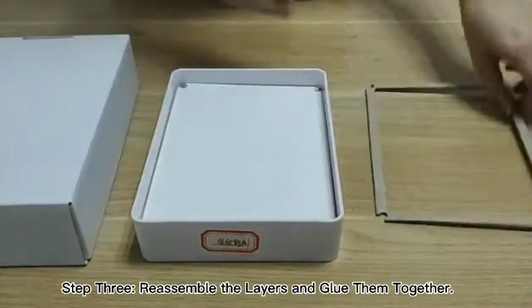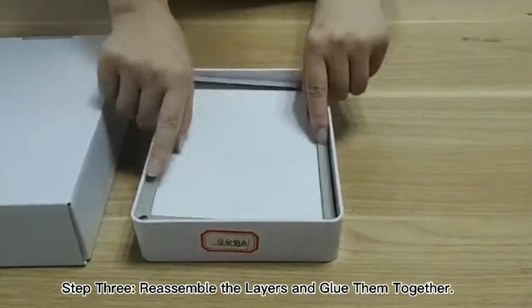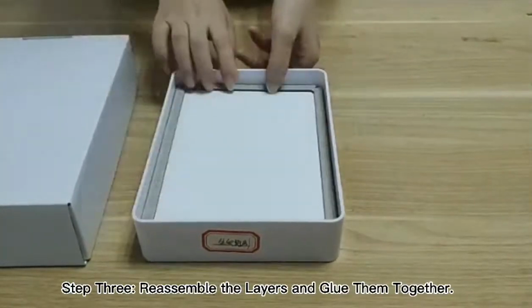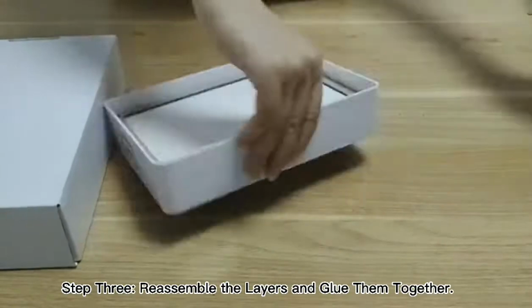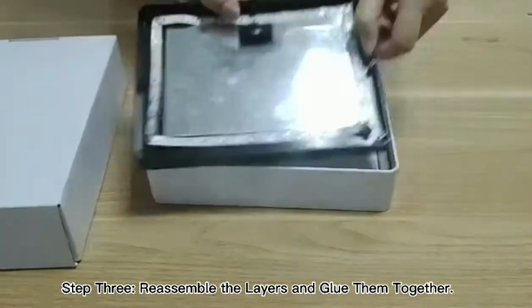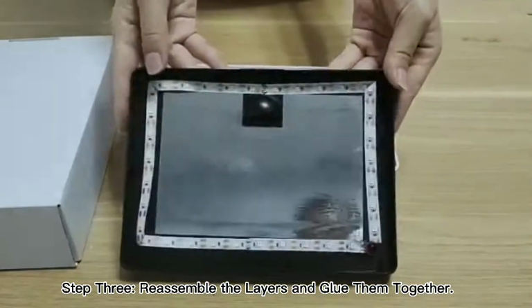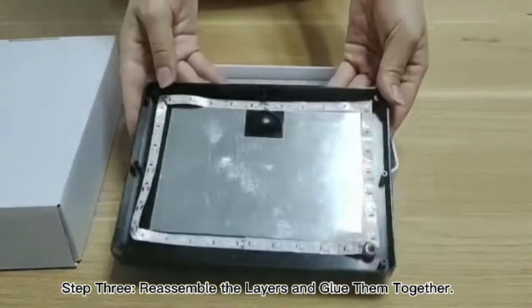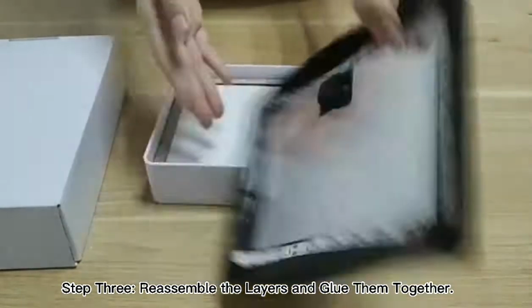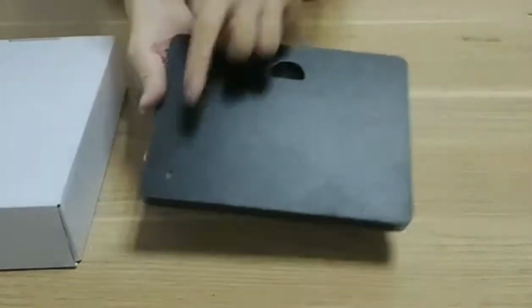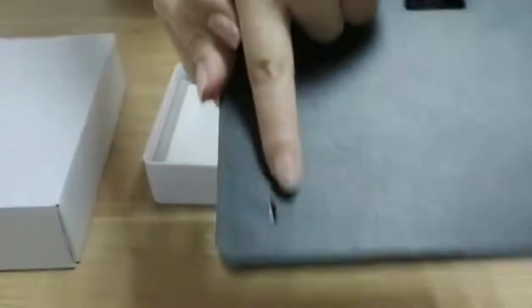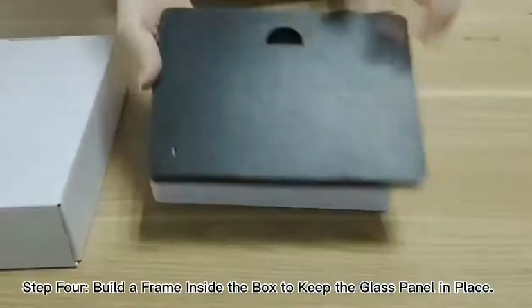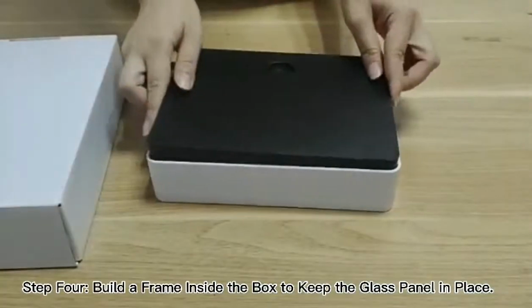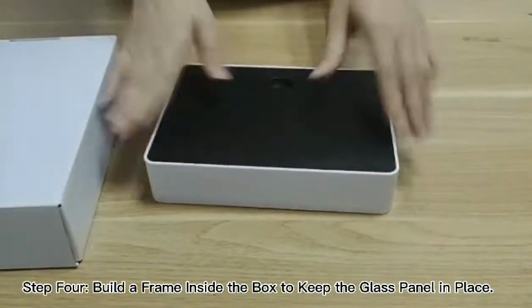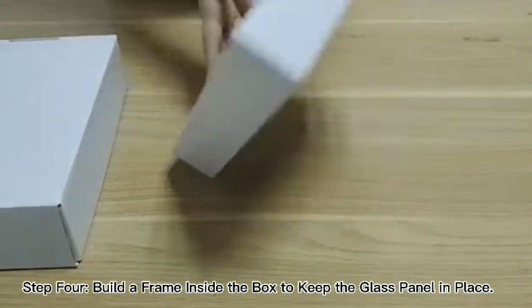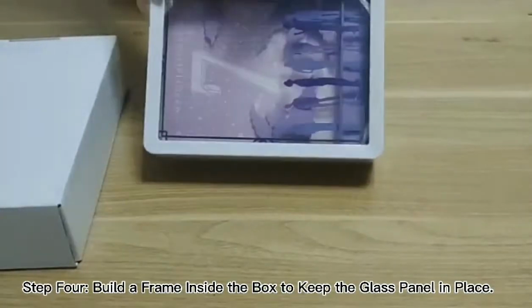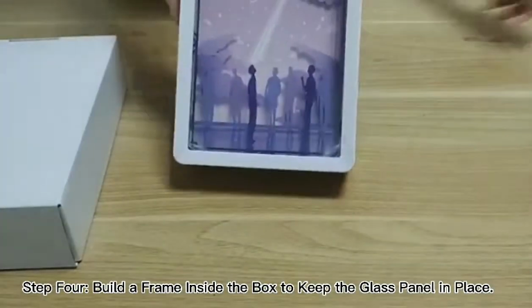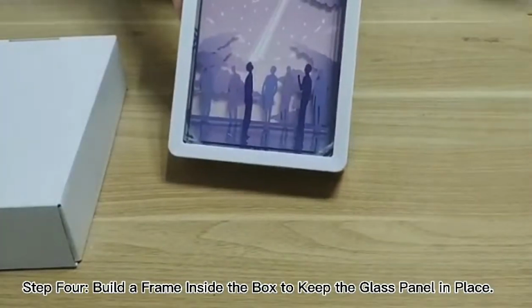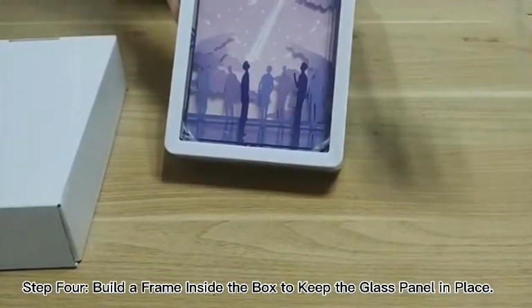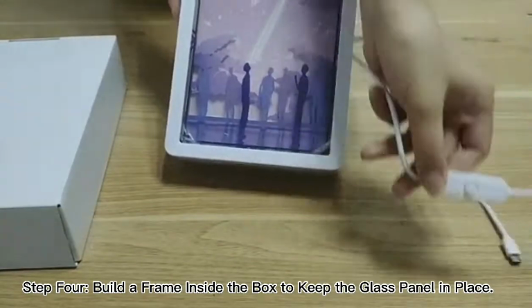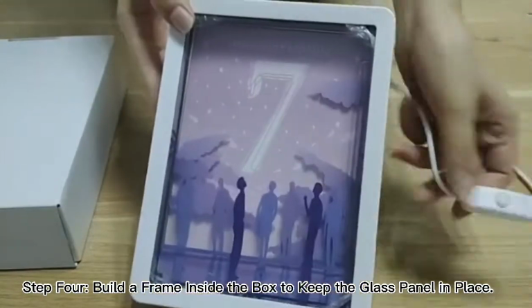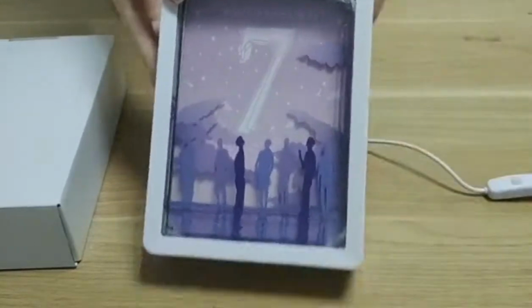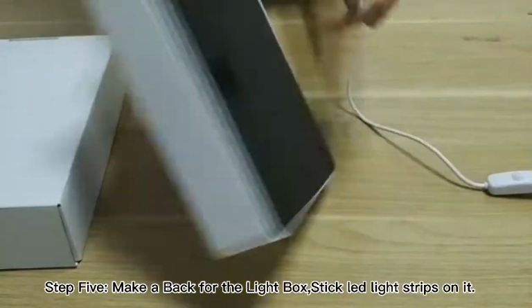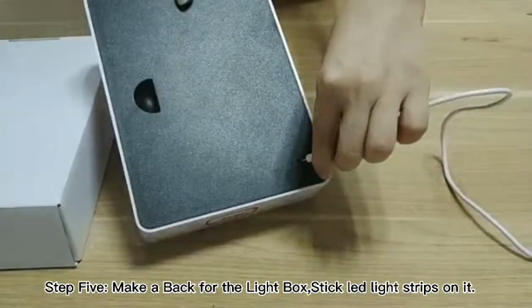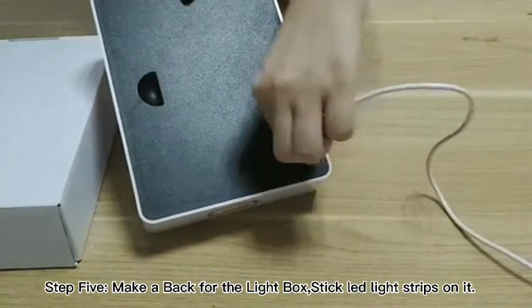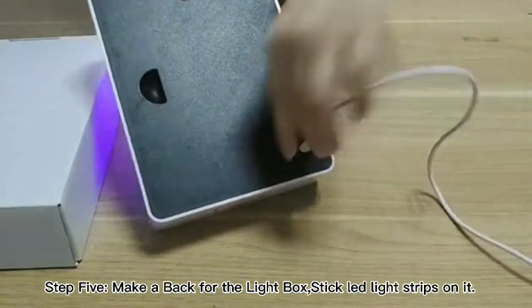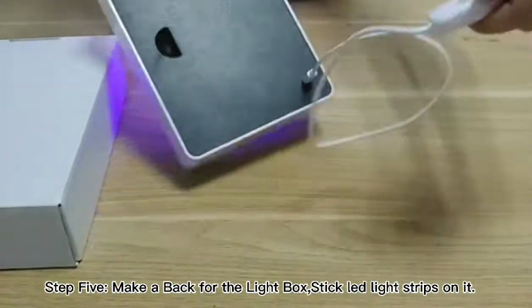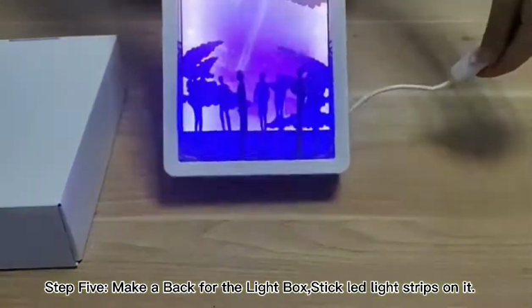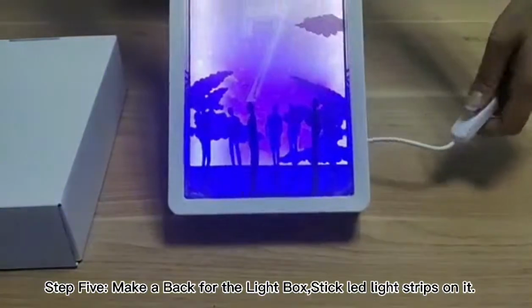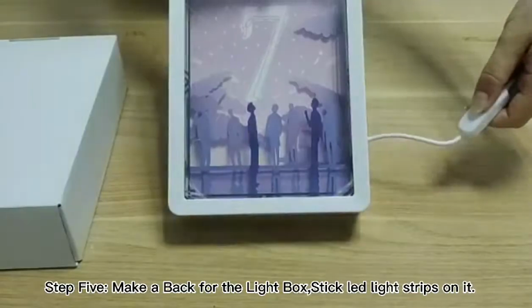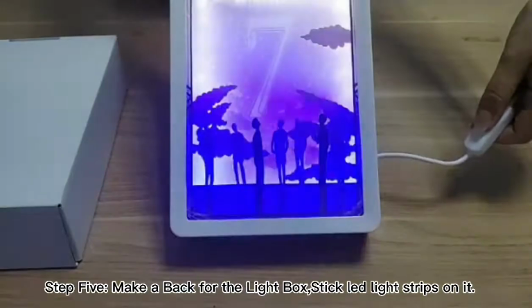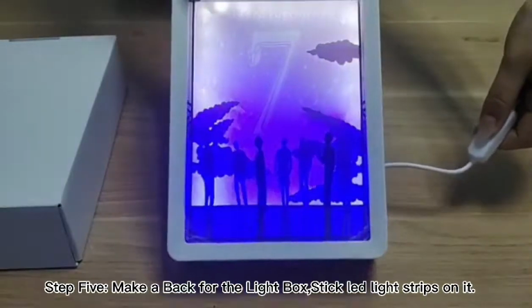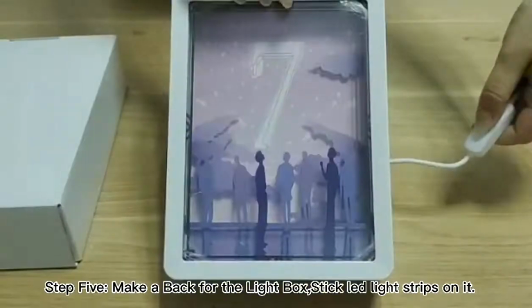Step 3: assemble the layers and glue them together. Step 4: build a frame inside the box to keep the glass panel in place. Step 5: make a bag for the light box and stick LED light strips on it.